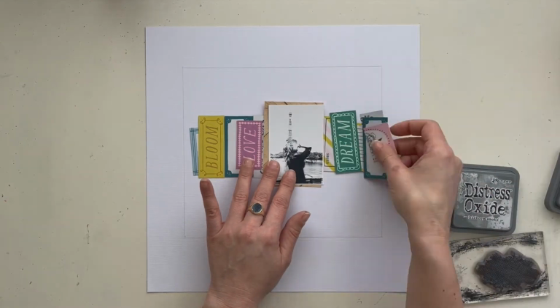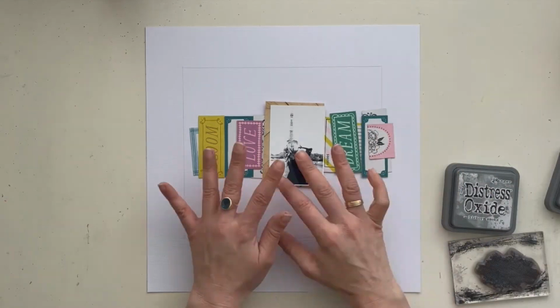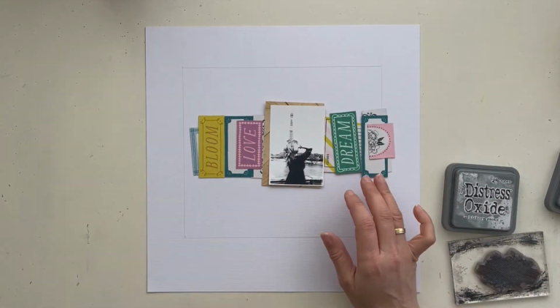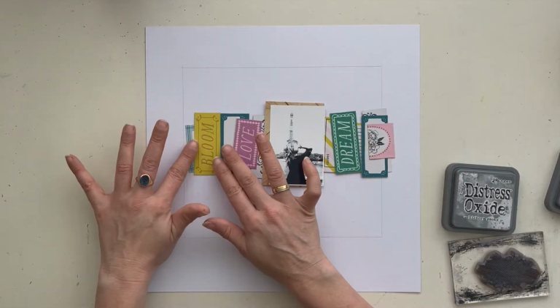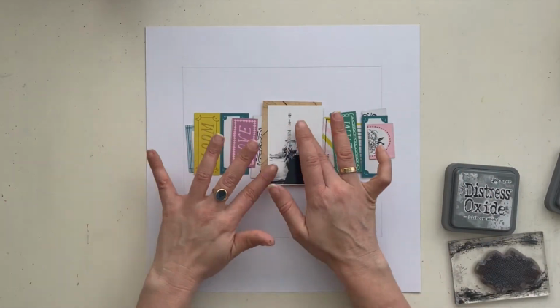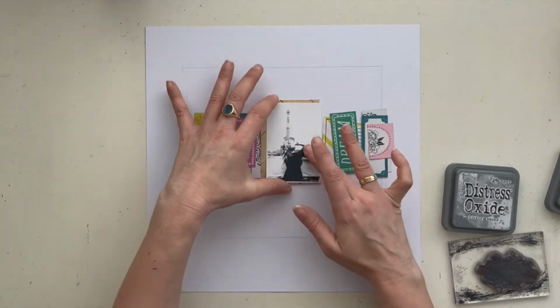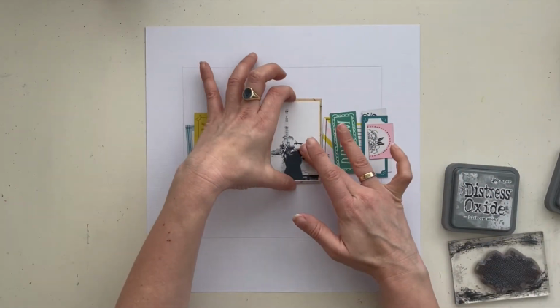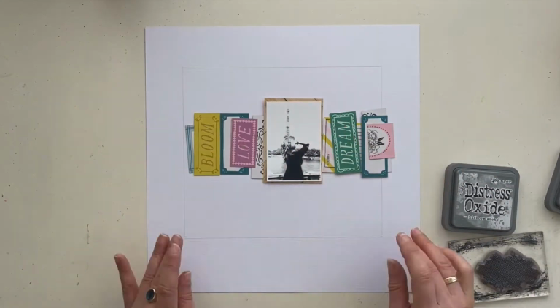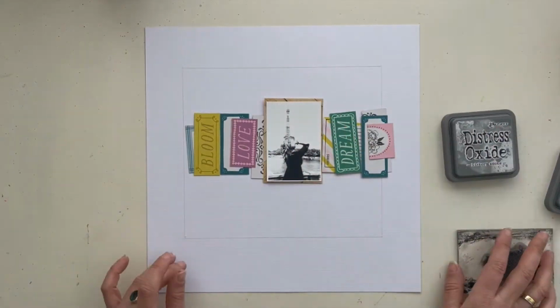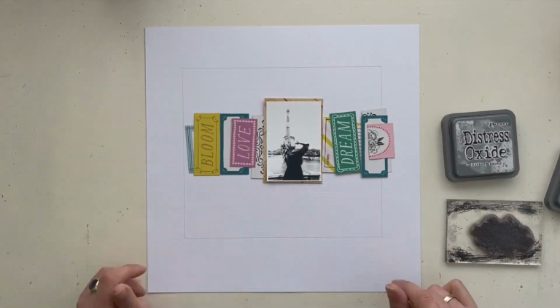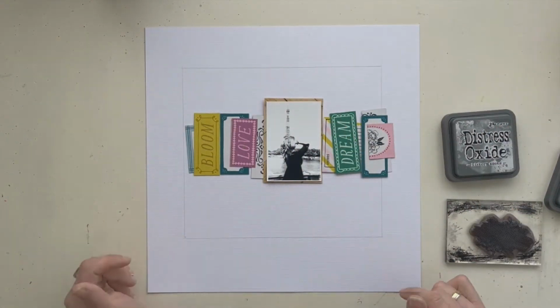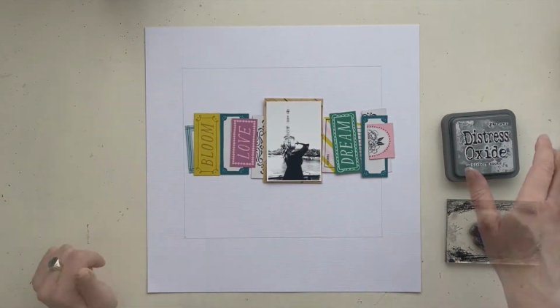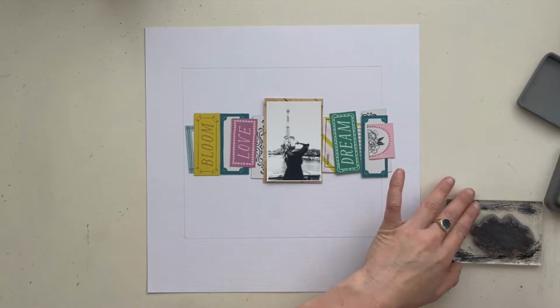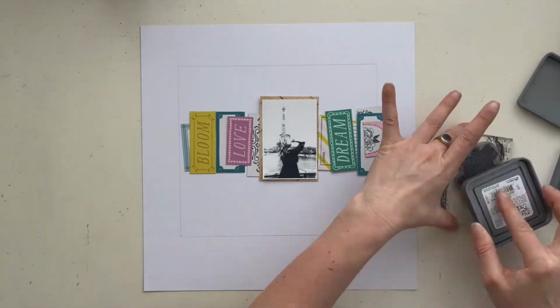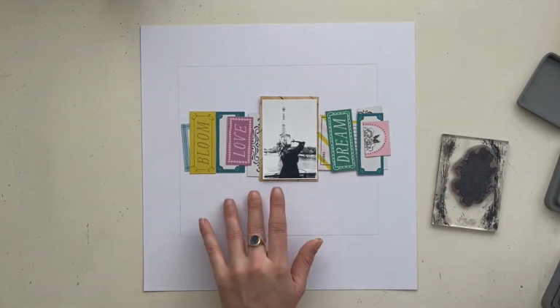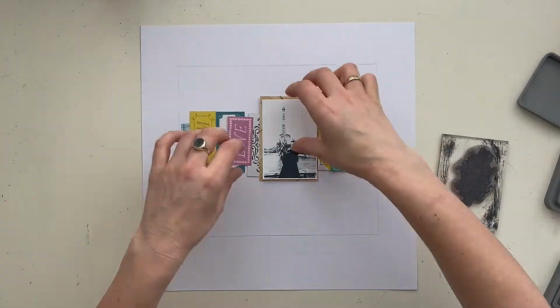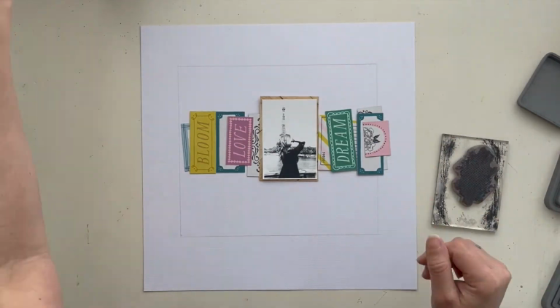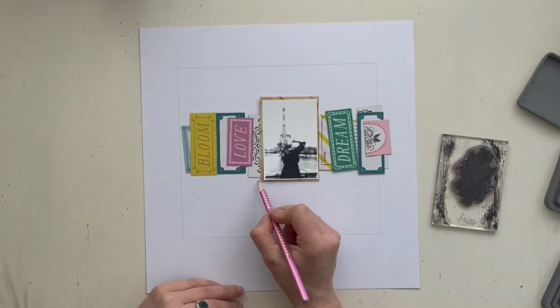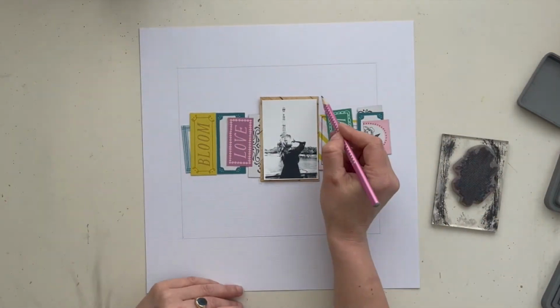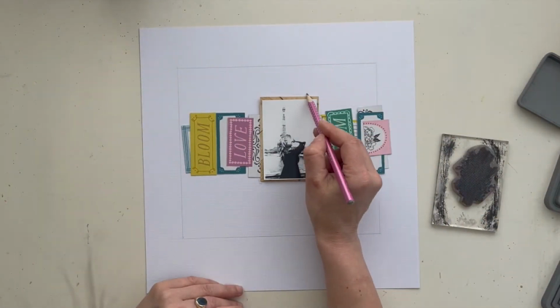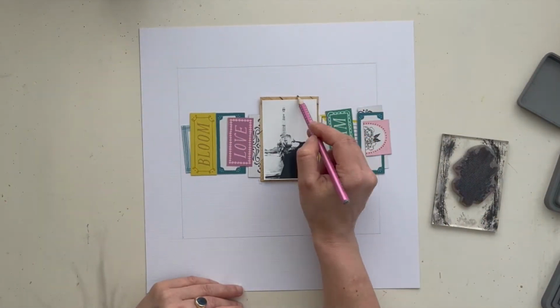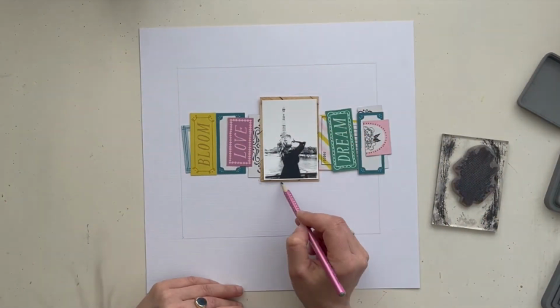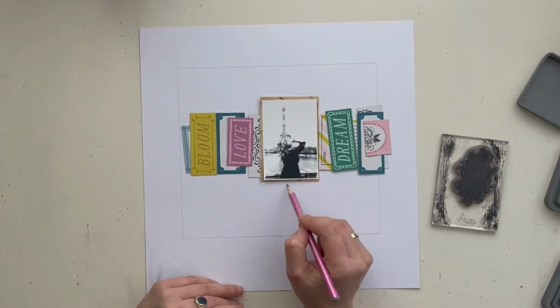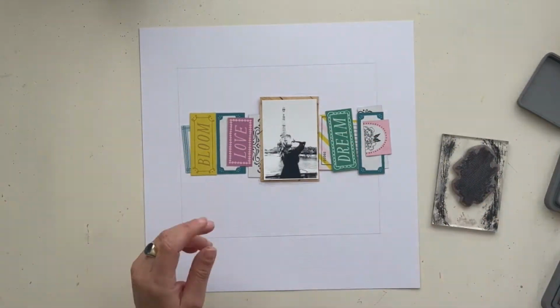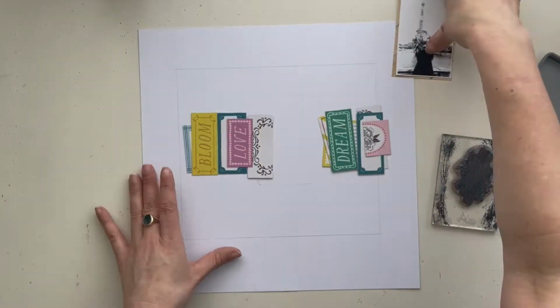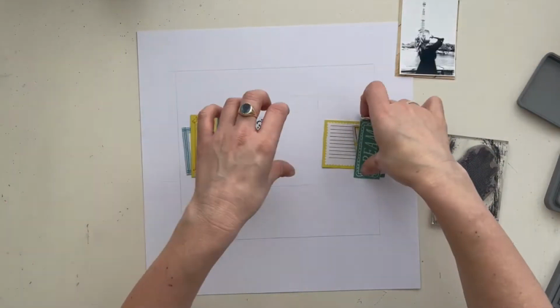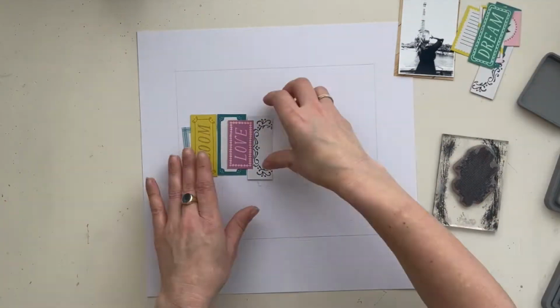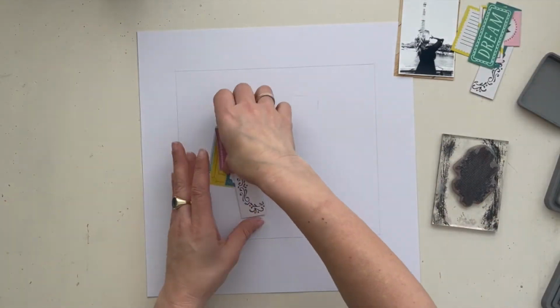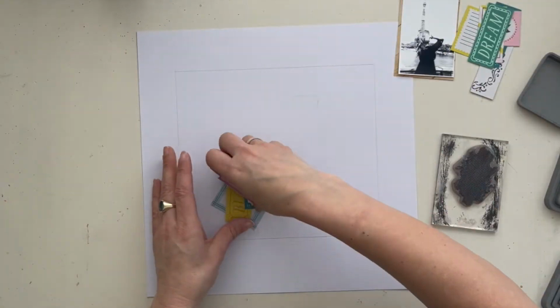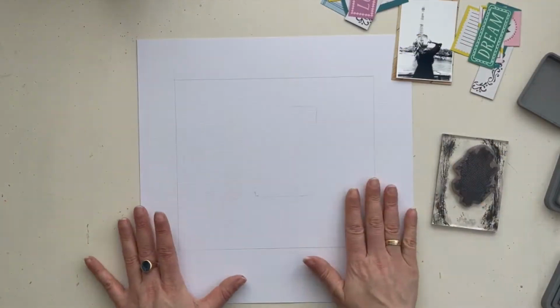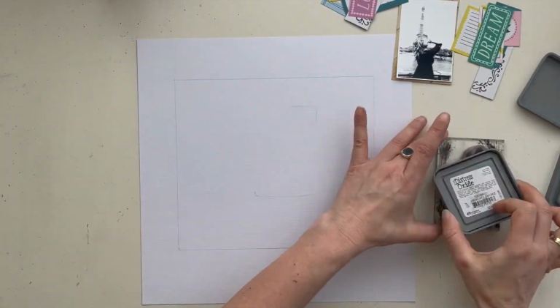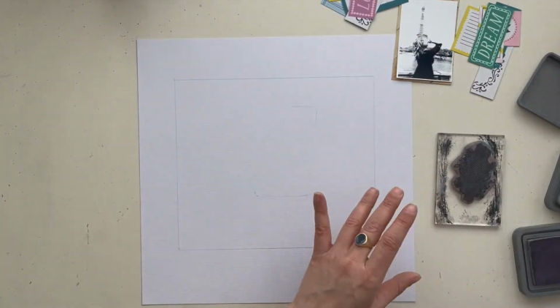It's a tech sheet assignment. The assignment for this layout is to use a Maggie Holmes tech sheet. I'm using butterflies, a frame, chipboard, and black and white accents.